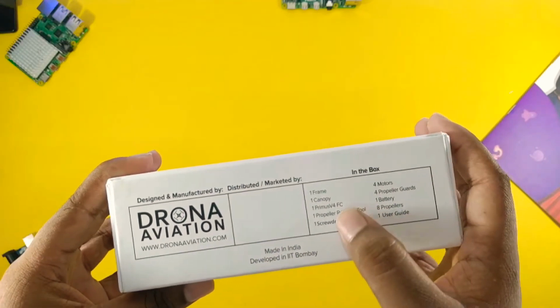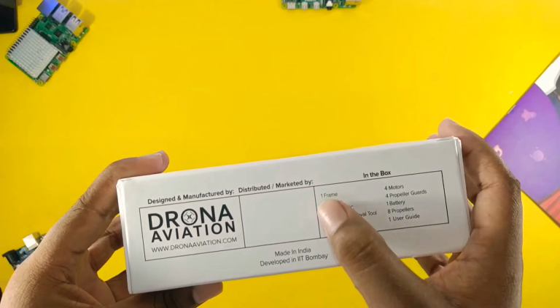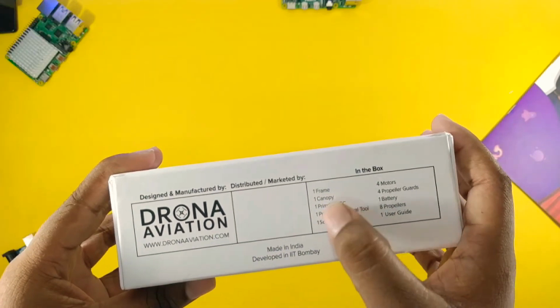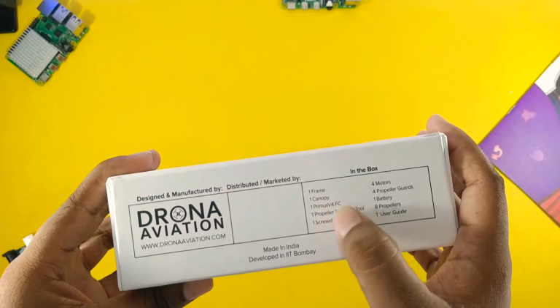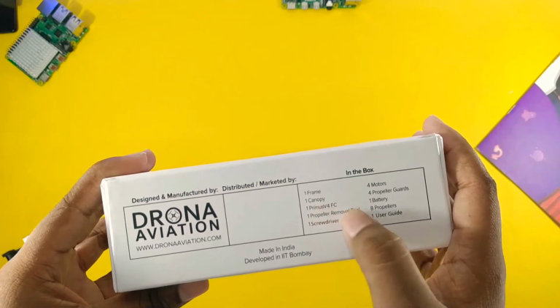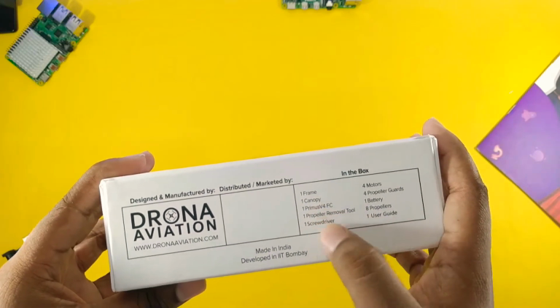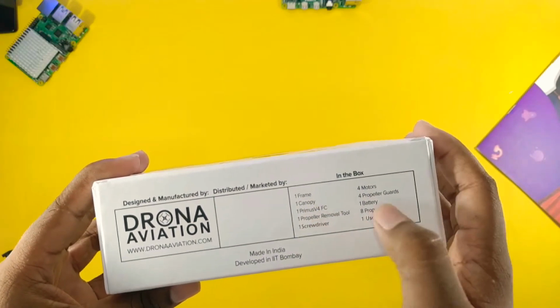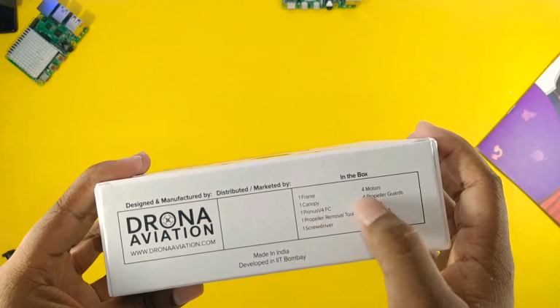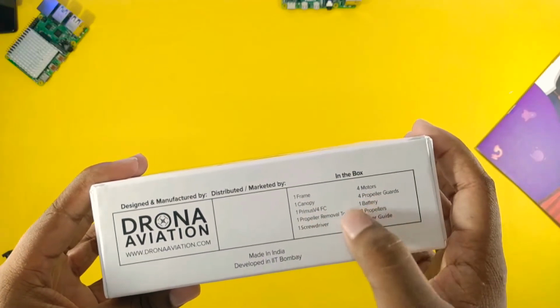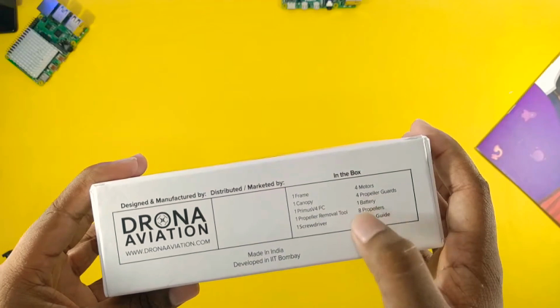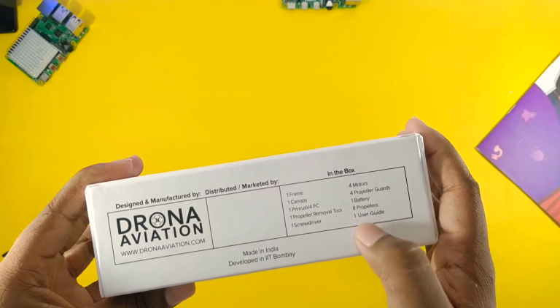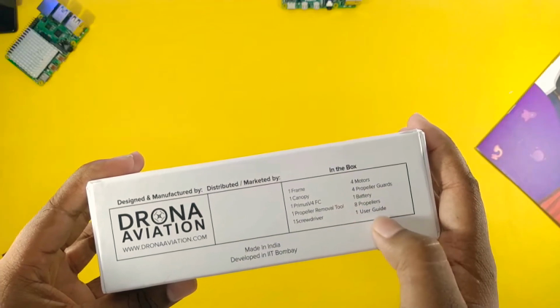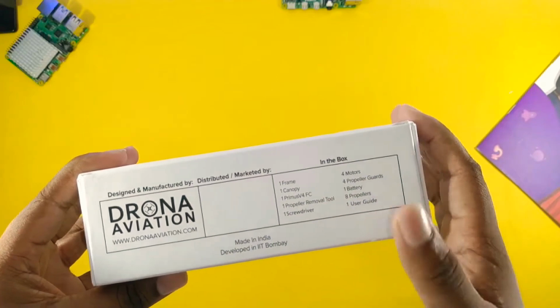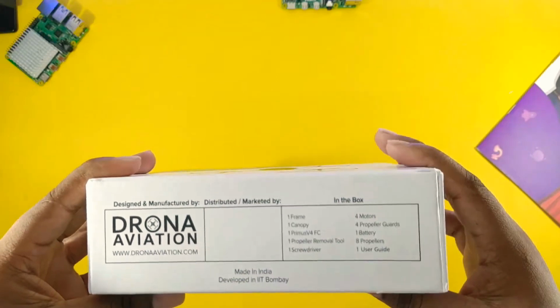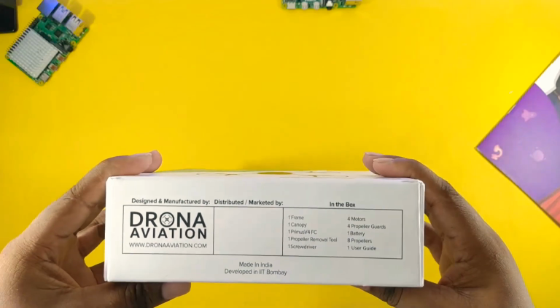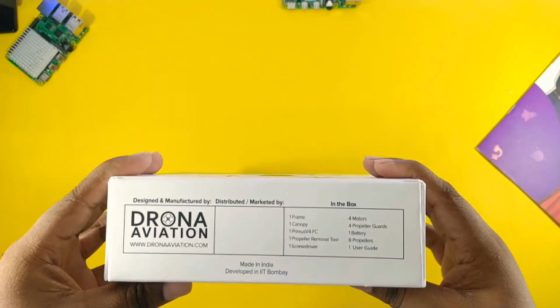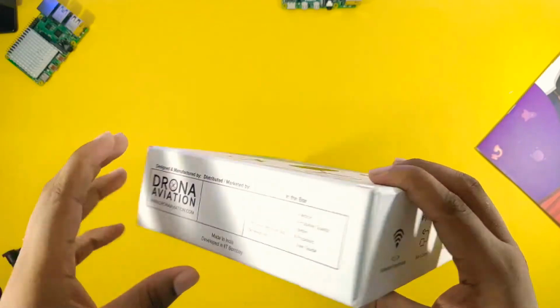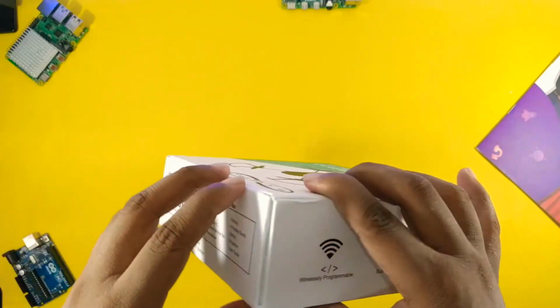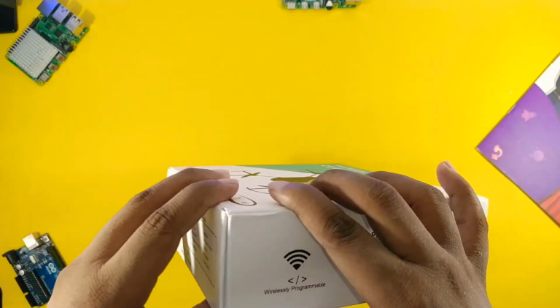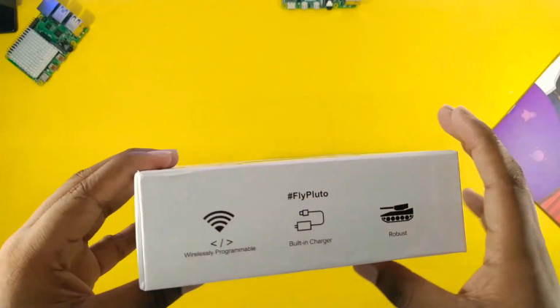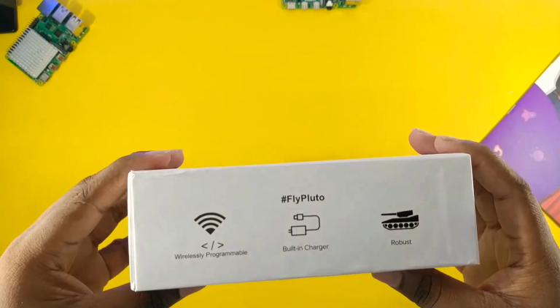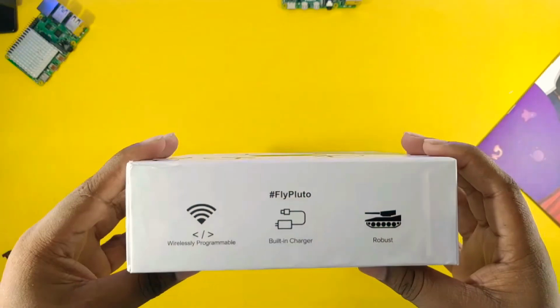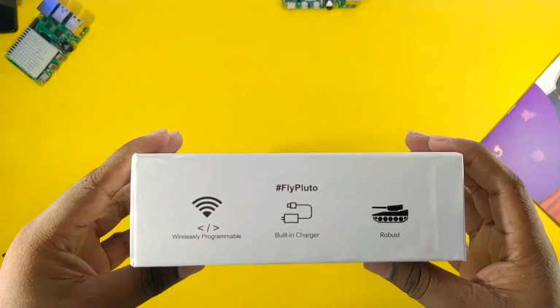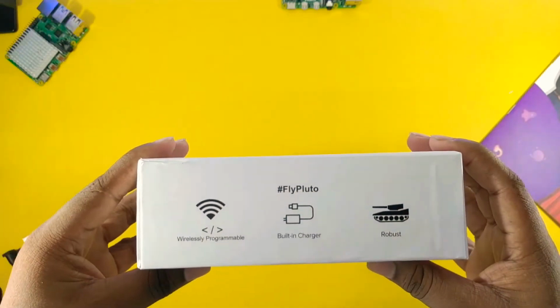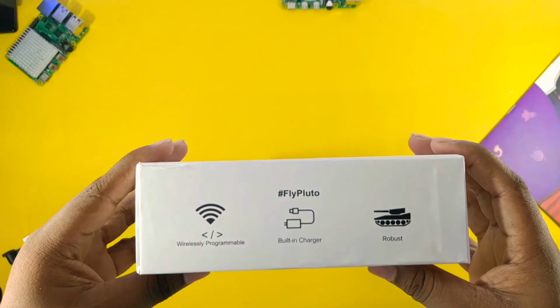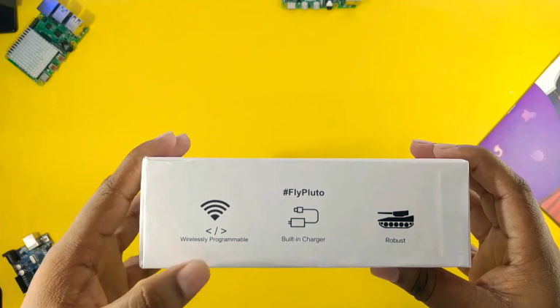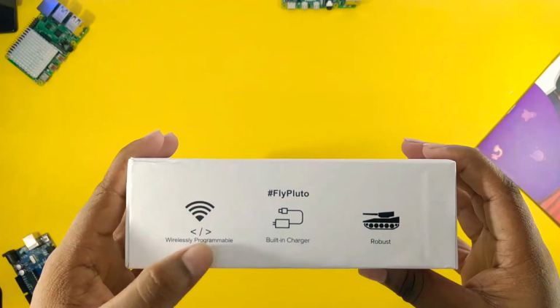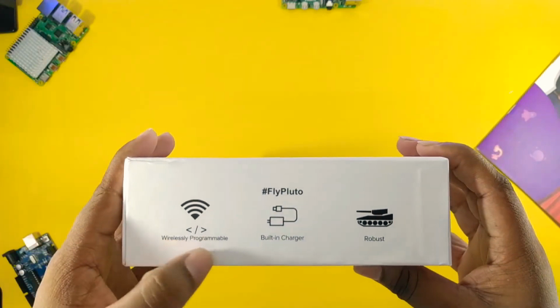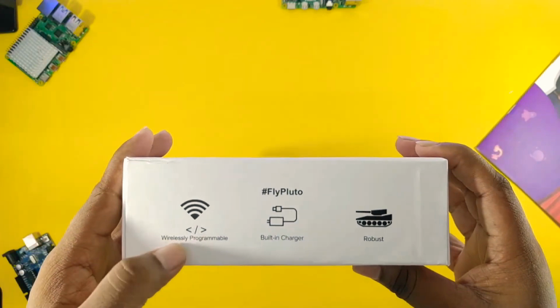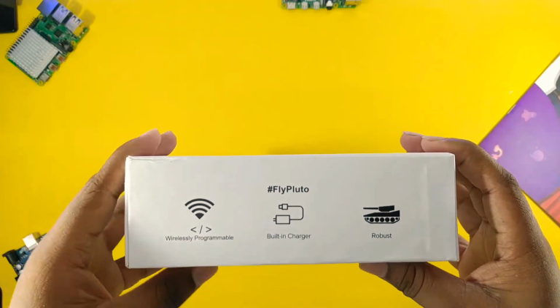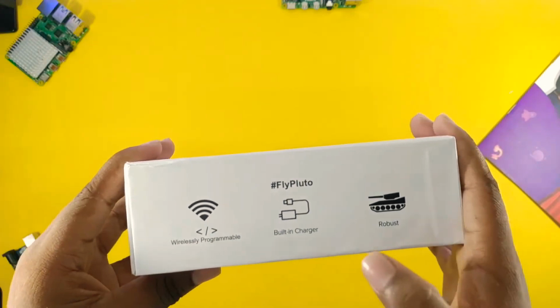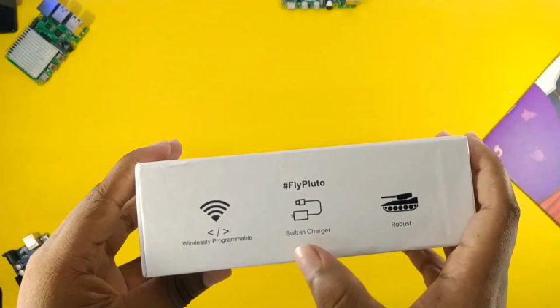So inside the box you will find a canopy, a screwdriver for motors, battery and user guide. This drone can be programmed easily wirelessly.